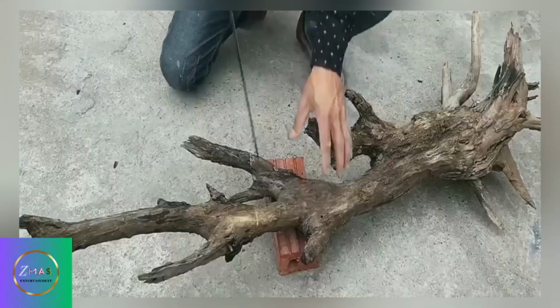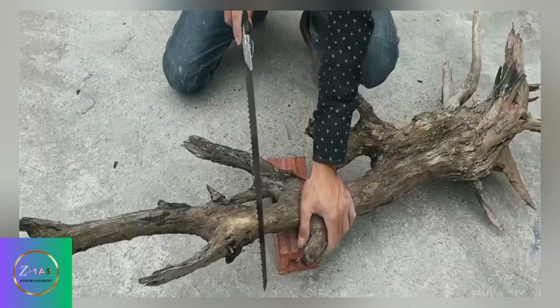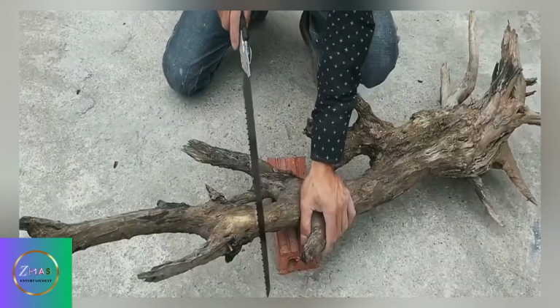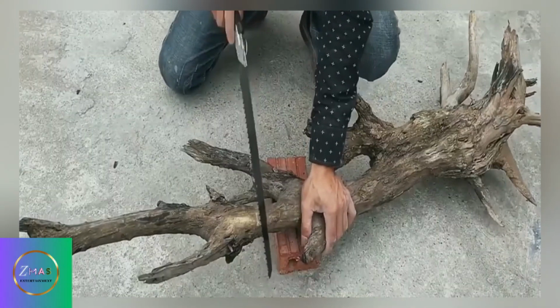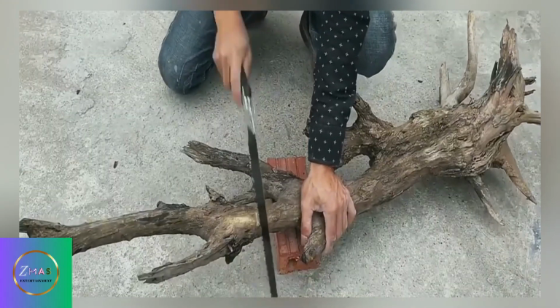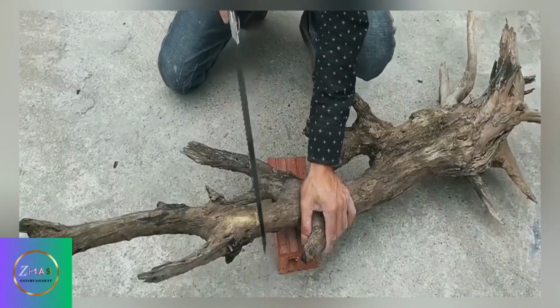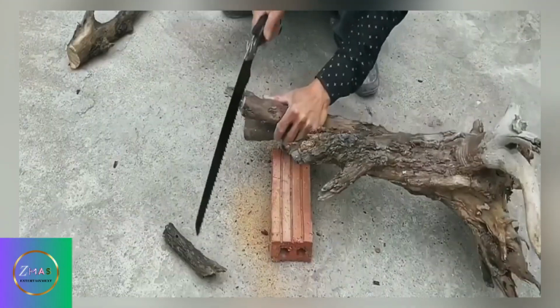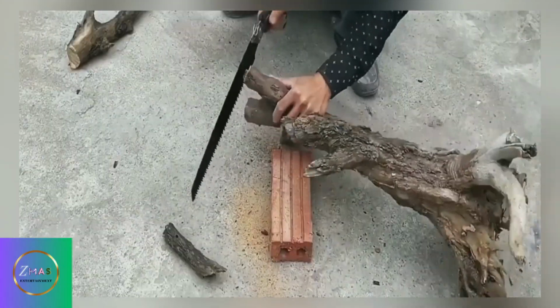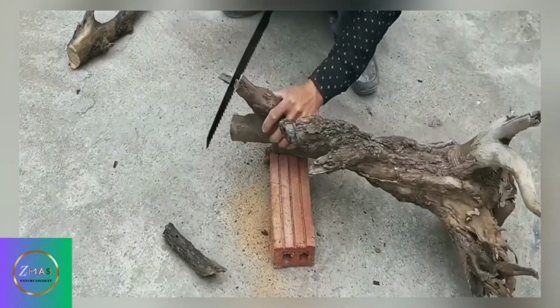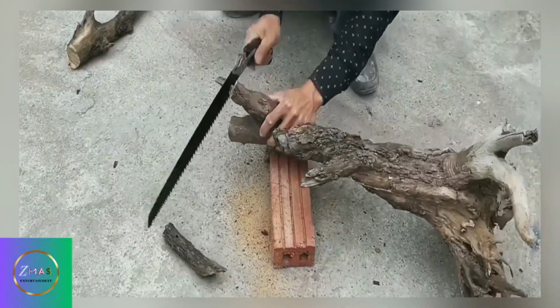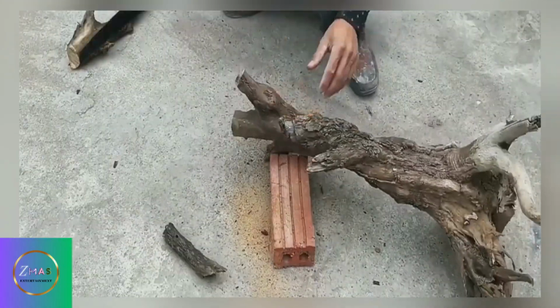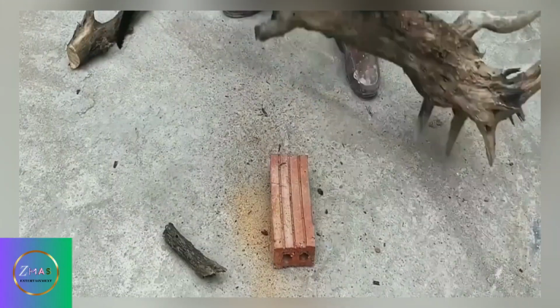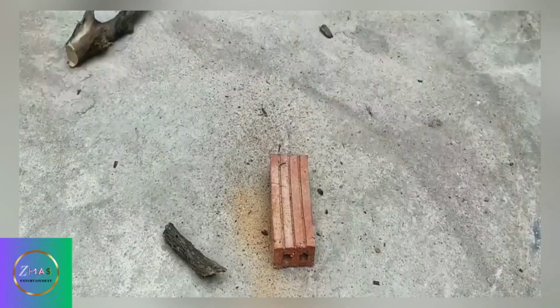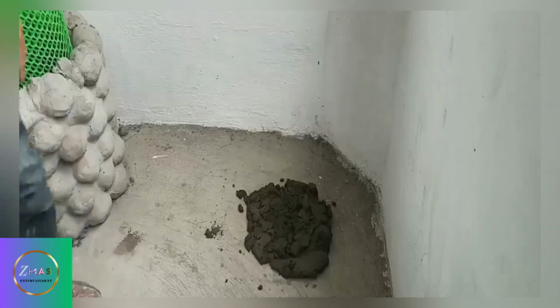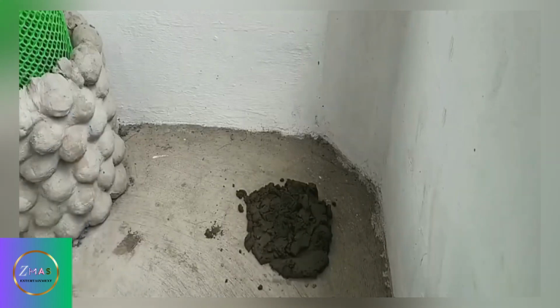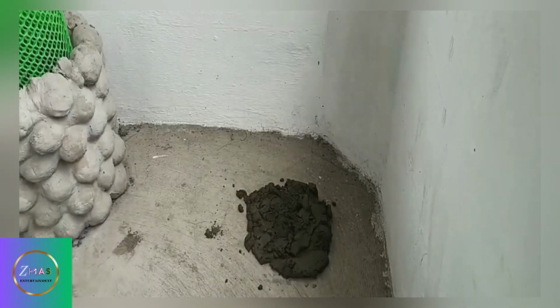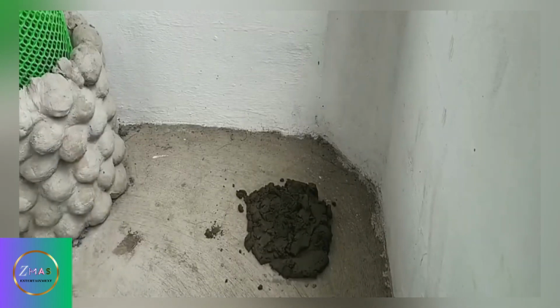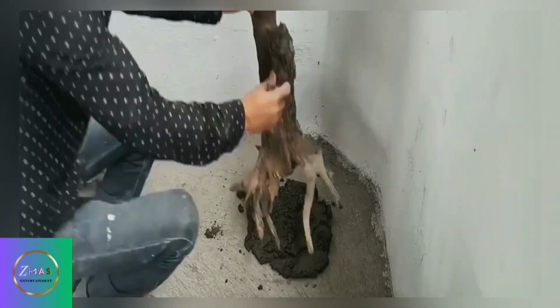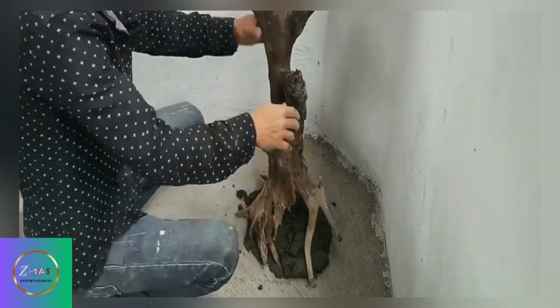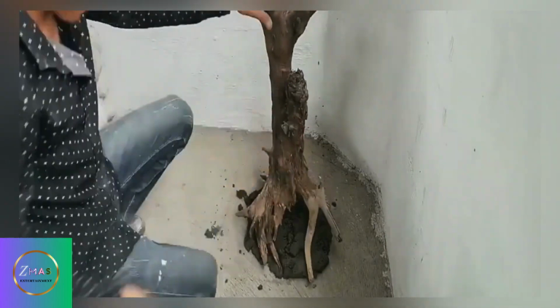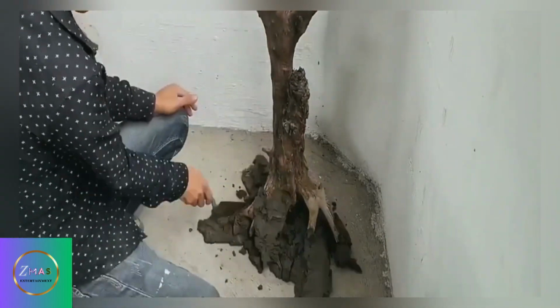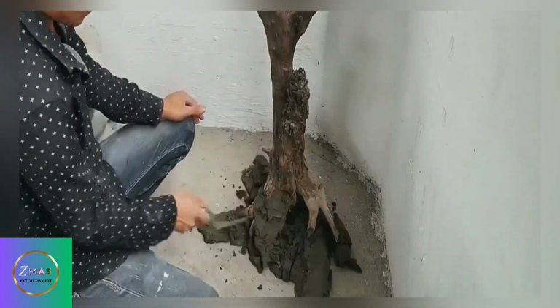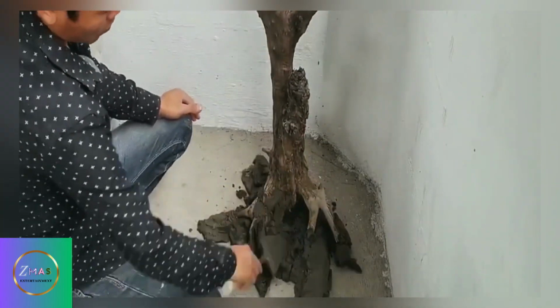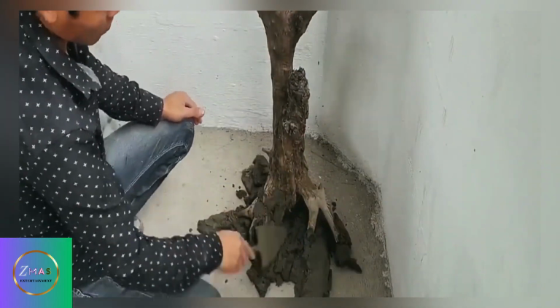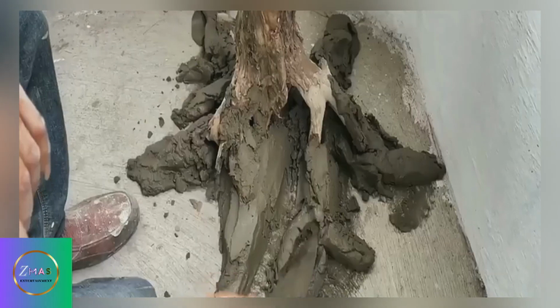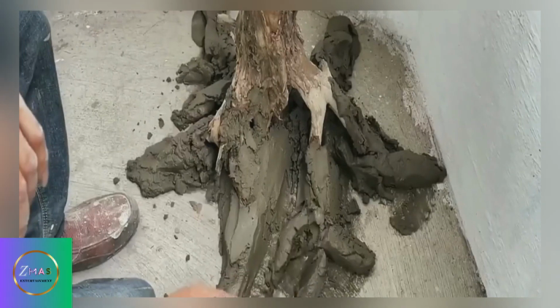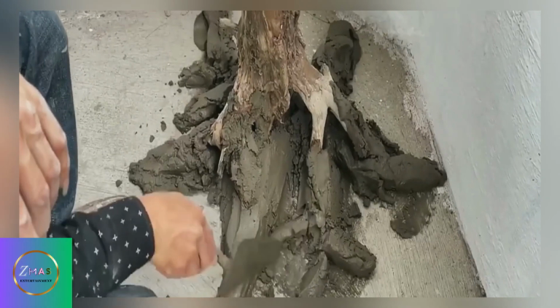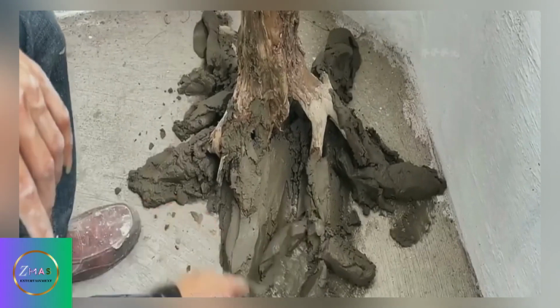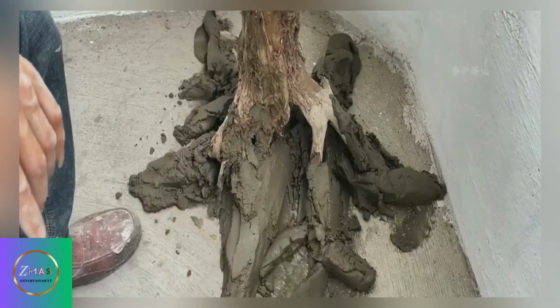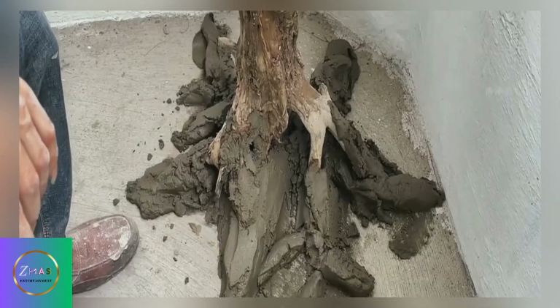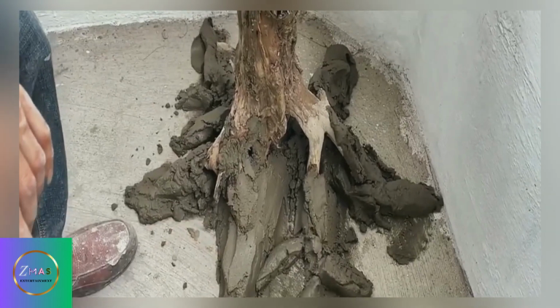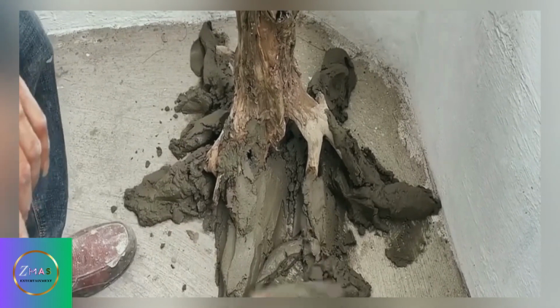Next, the young man had his father-in-law's old firewood roots brought and cut, then placed them inside the frame. What is this used for? You'll find out if you keep watching.